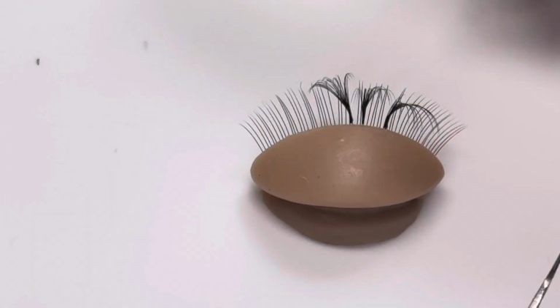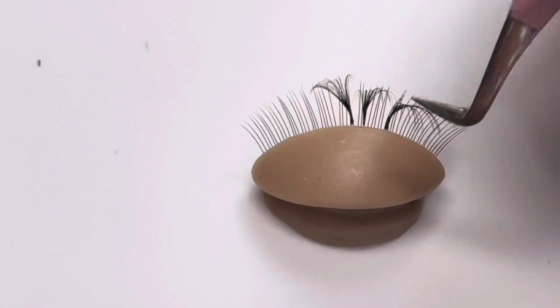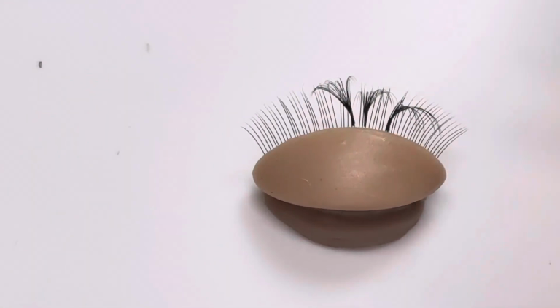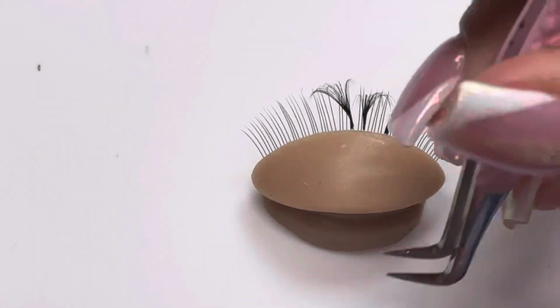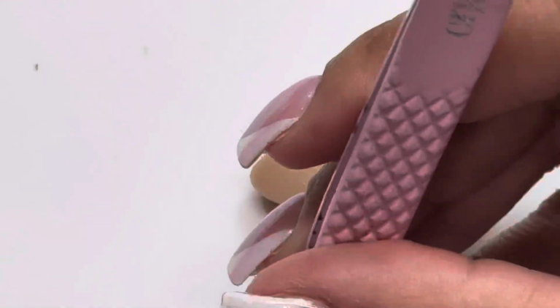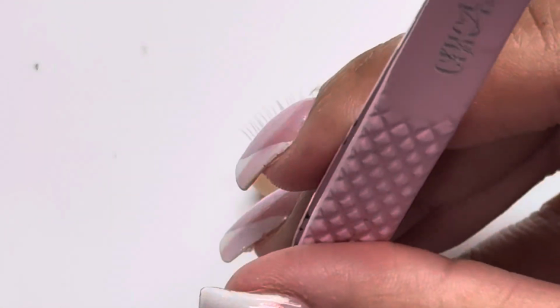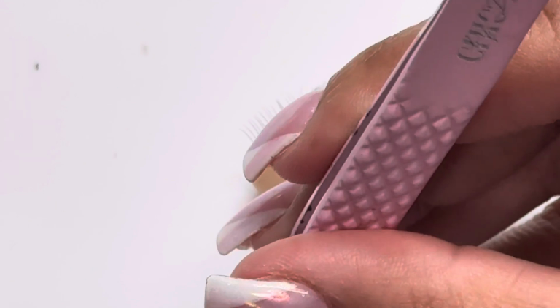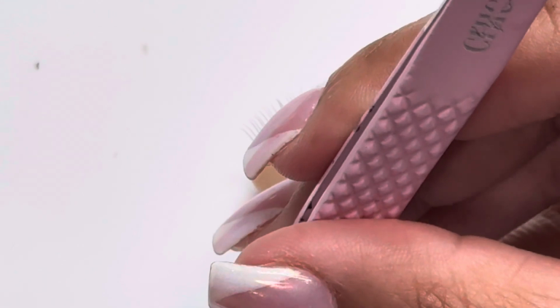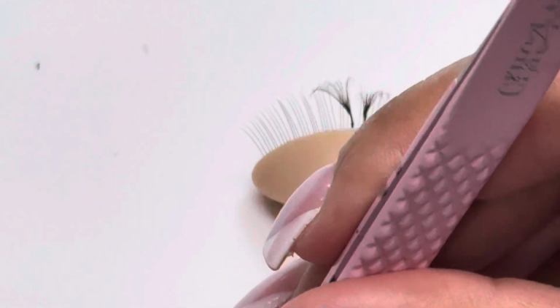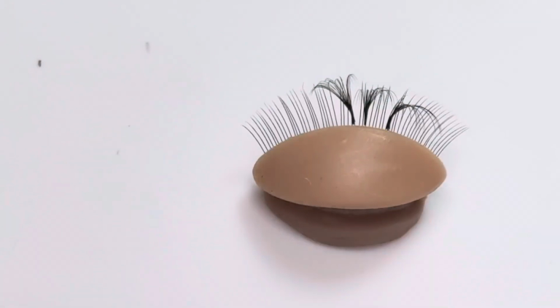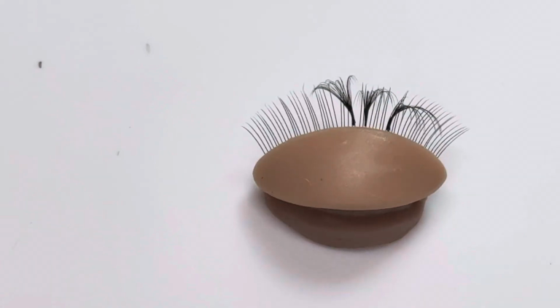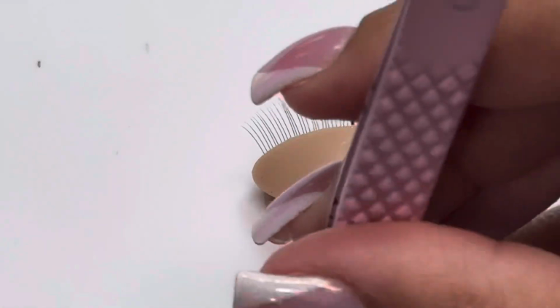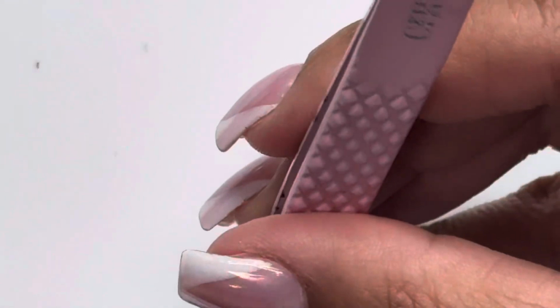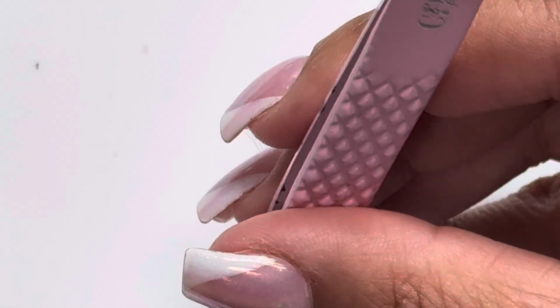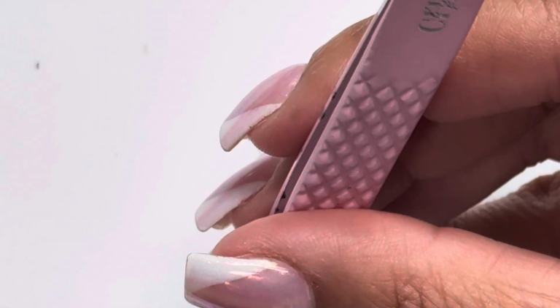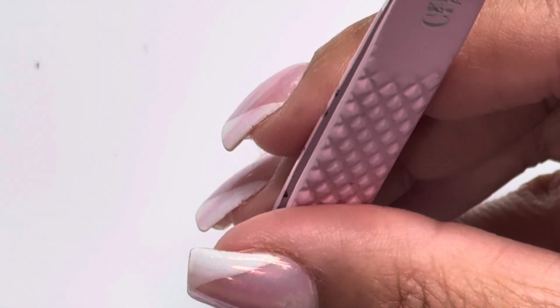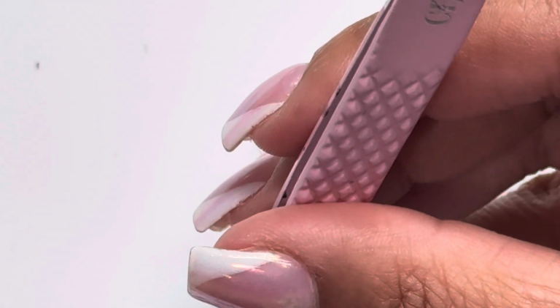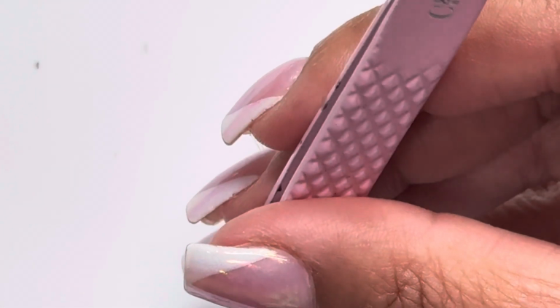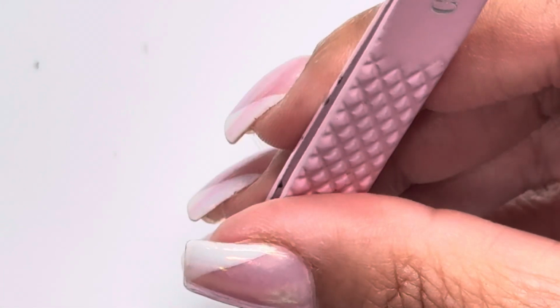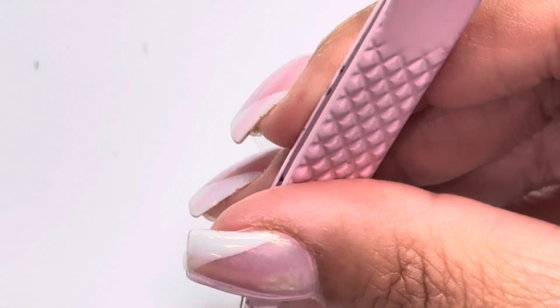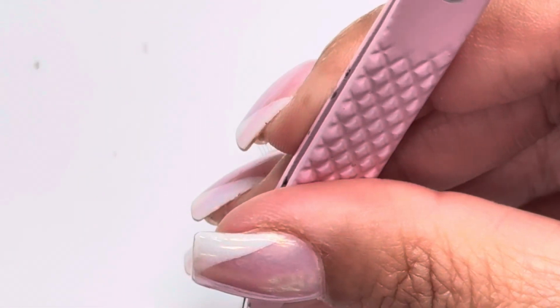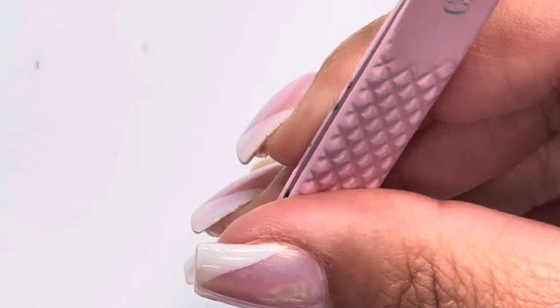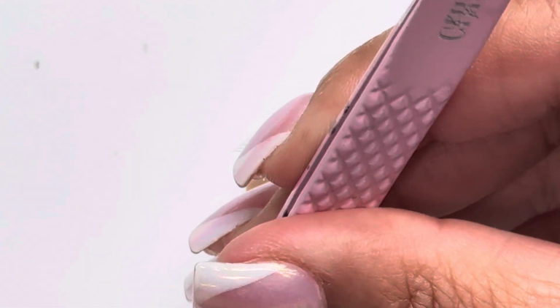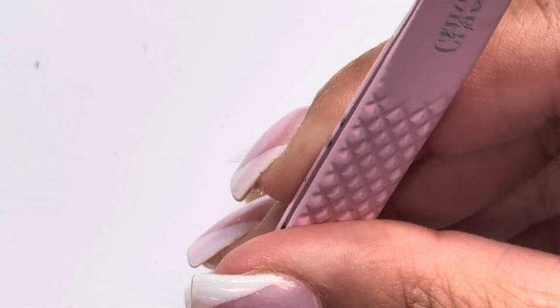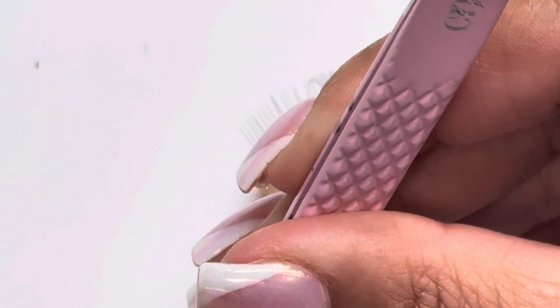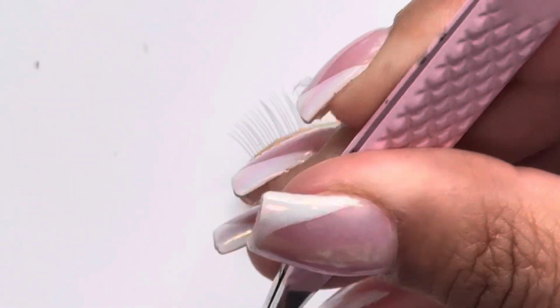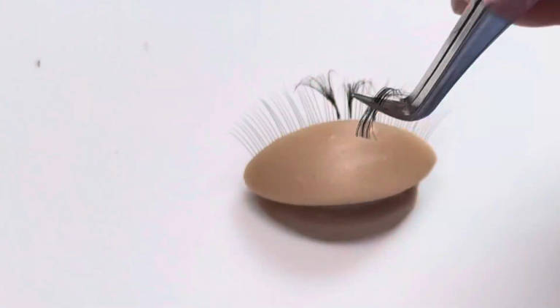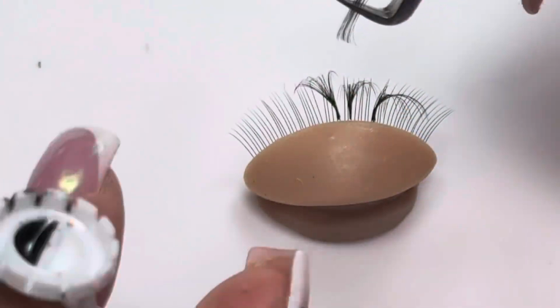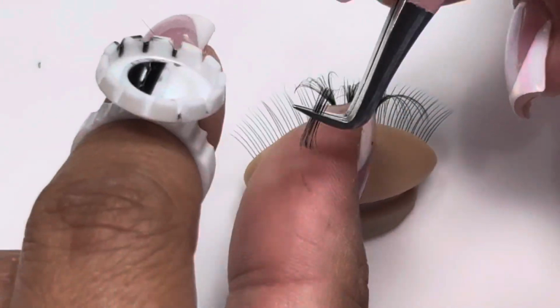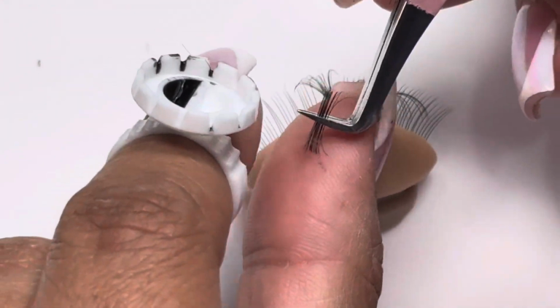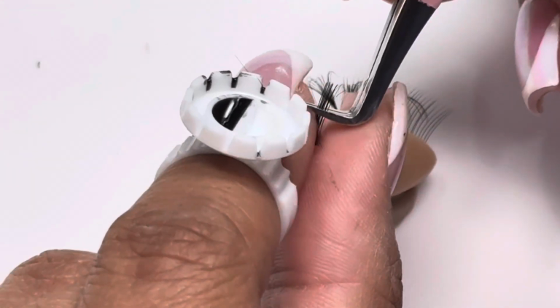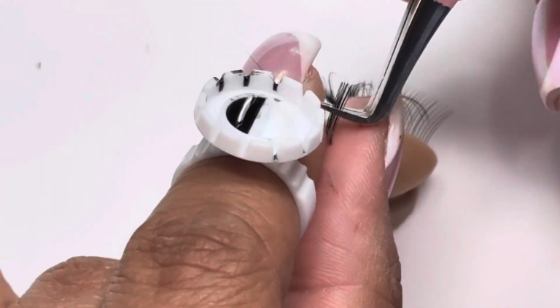So that's top placement. Again, it's not my preference. I personally — my favorite is underneath the natural lash, which I'm about to show you now.